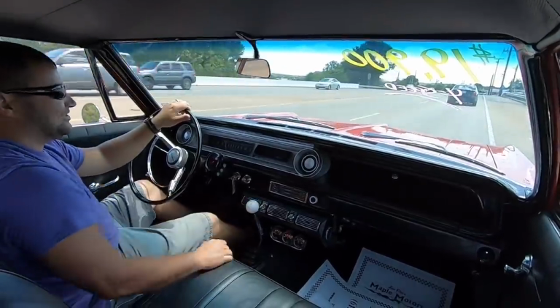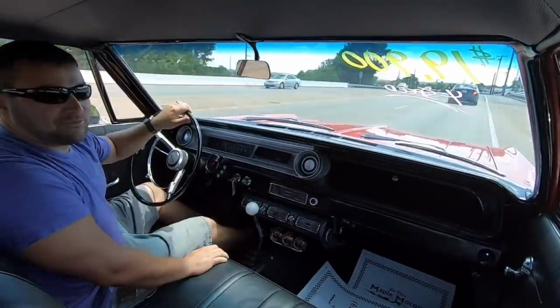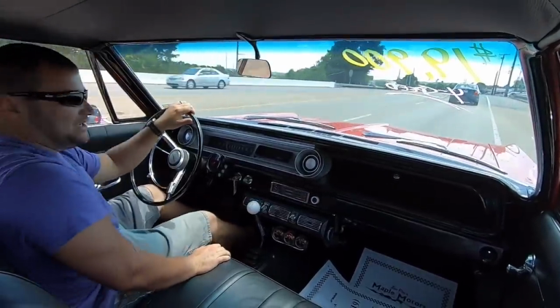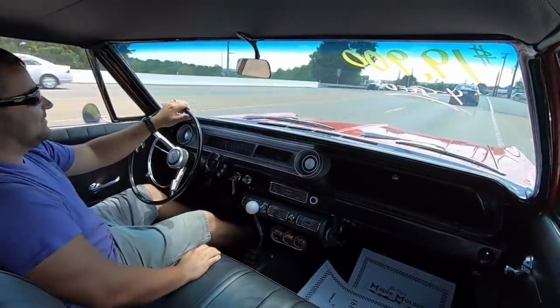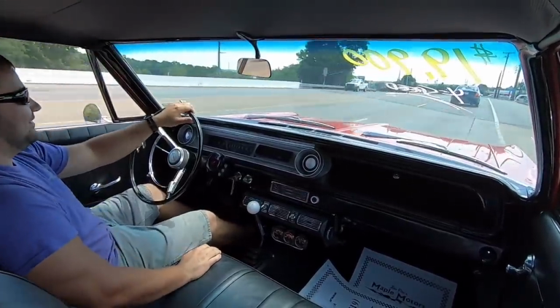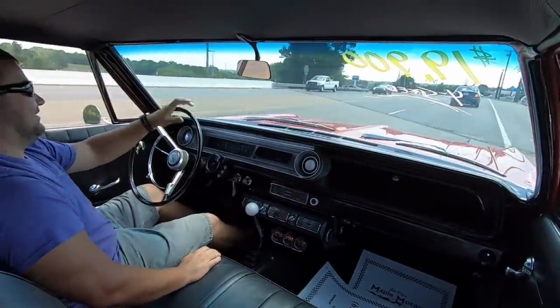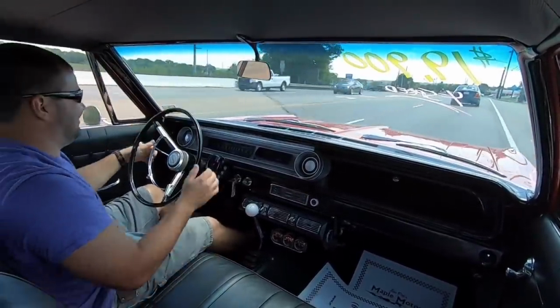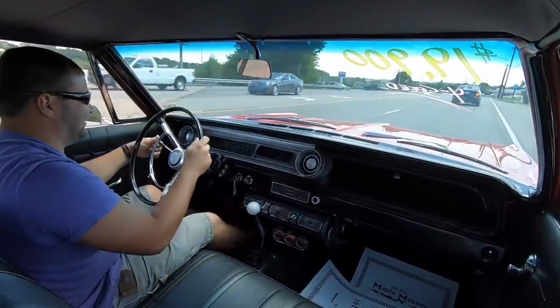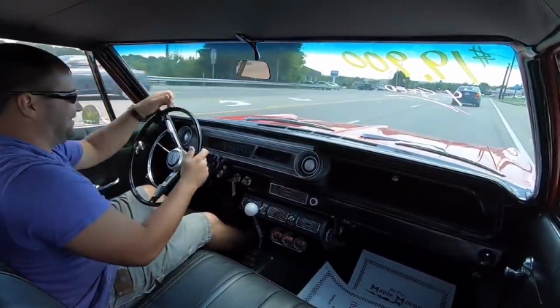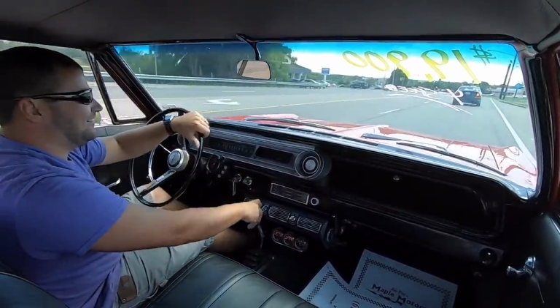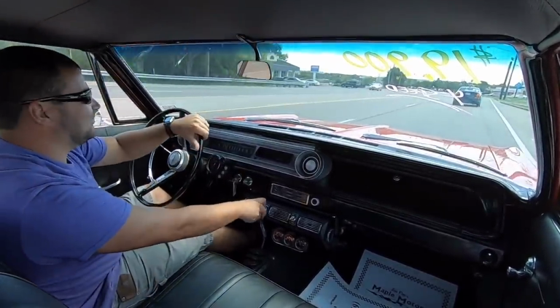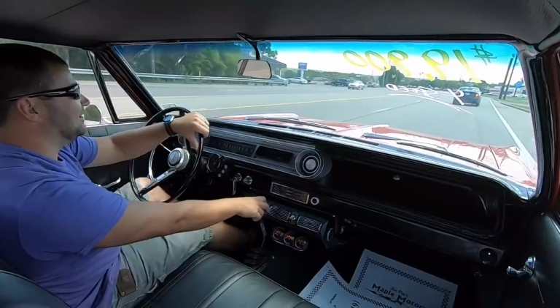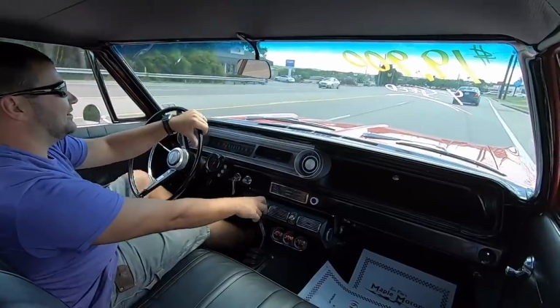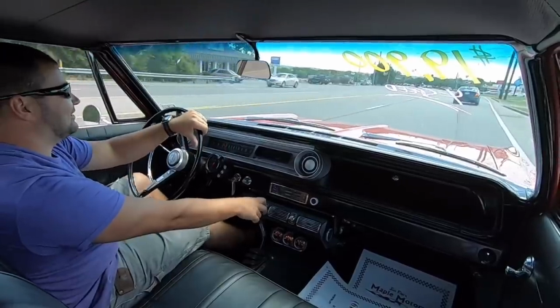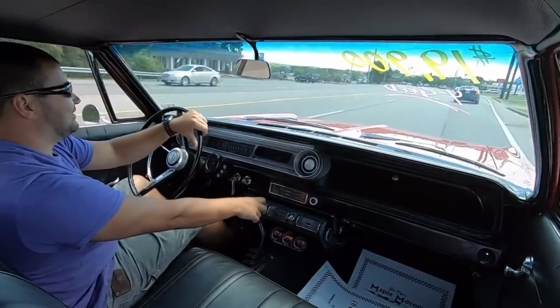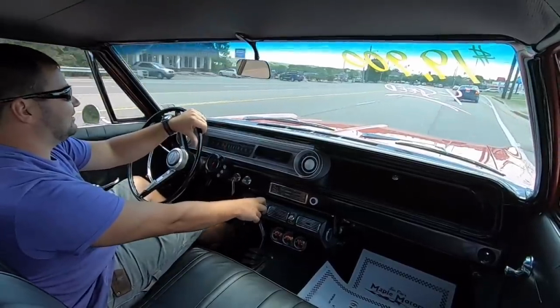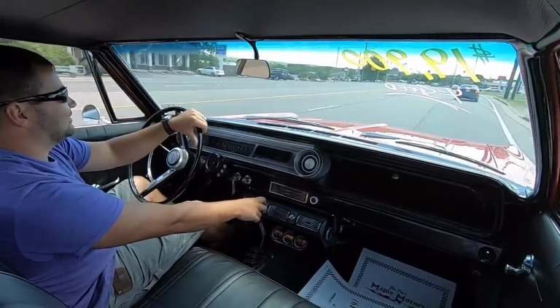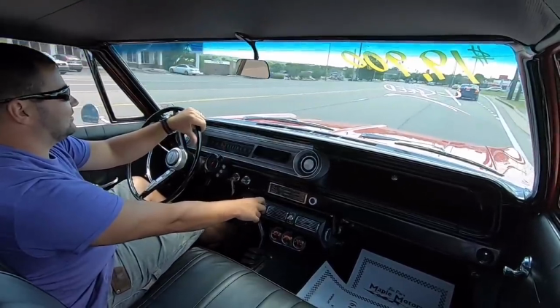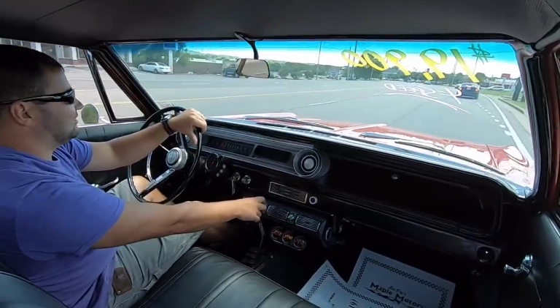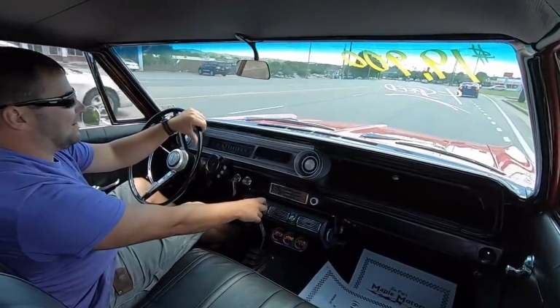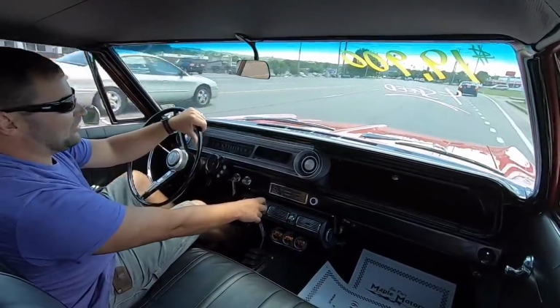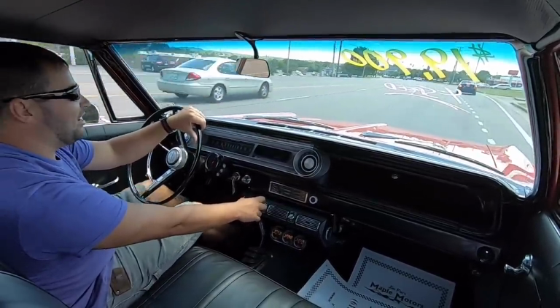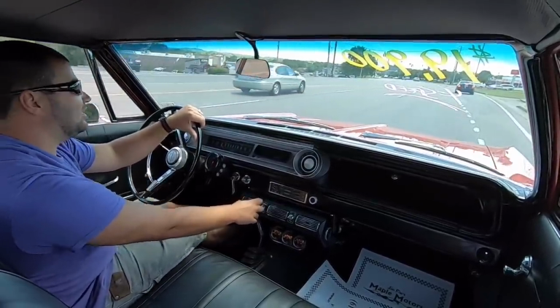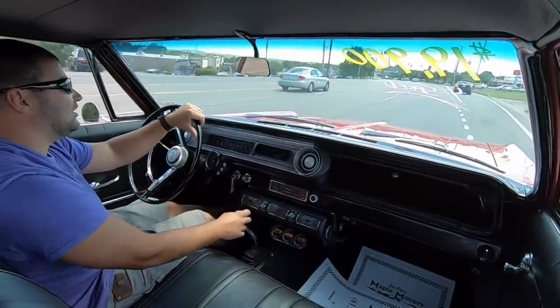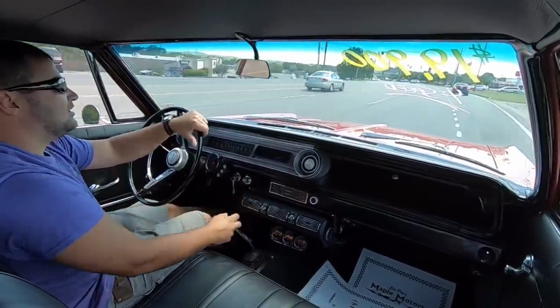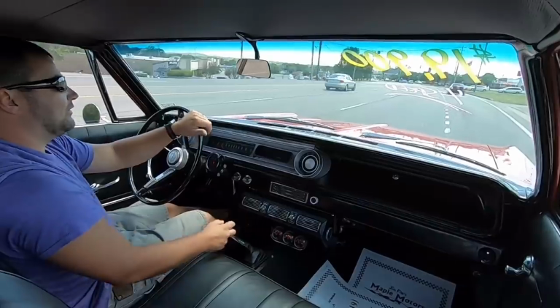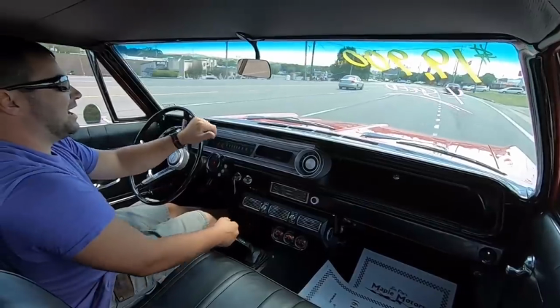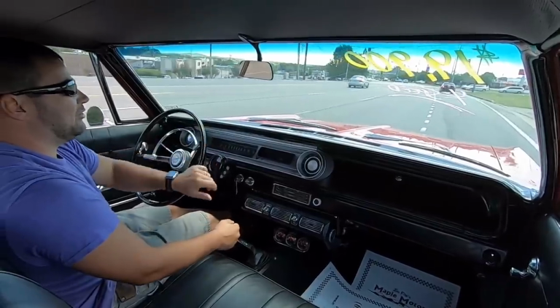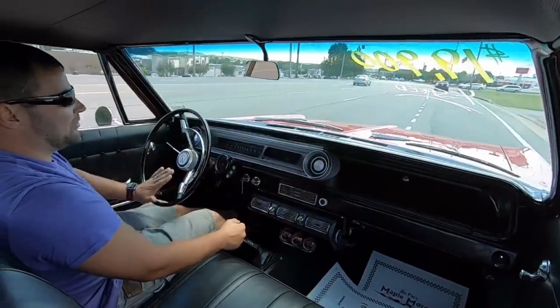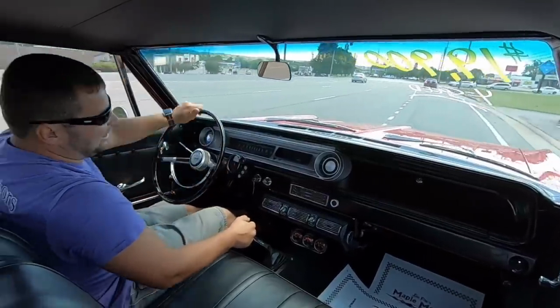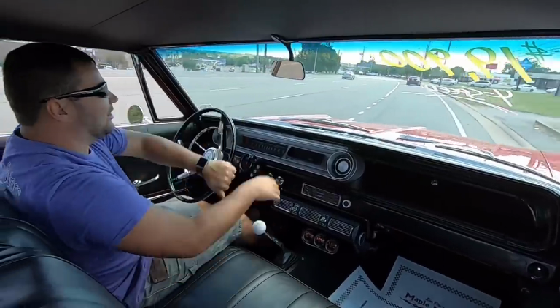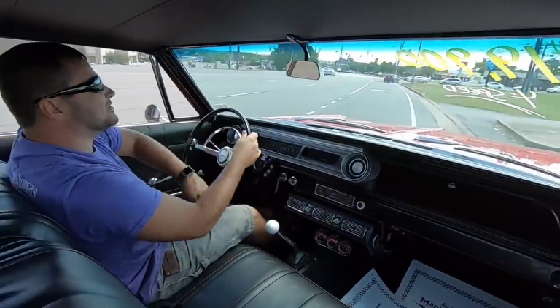Just shift when it beeps — it's kind of fun. I'd have to cut that off though. If it was mine, I wouldn't want it beeping at me and telling me when to shift.